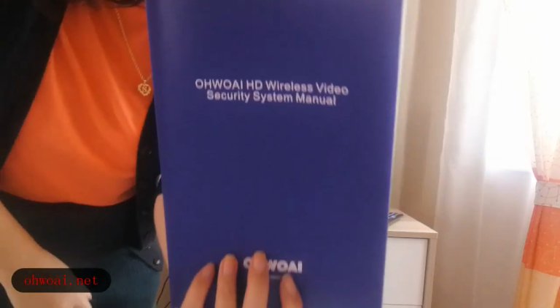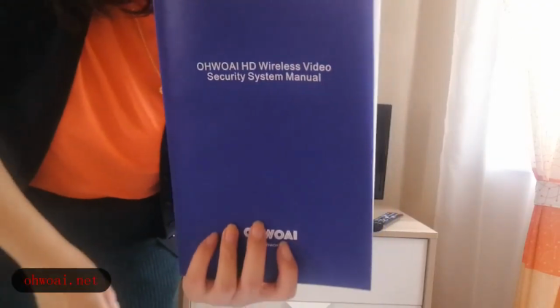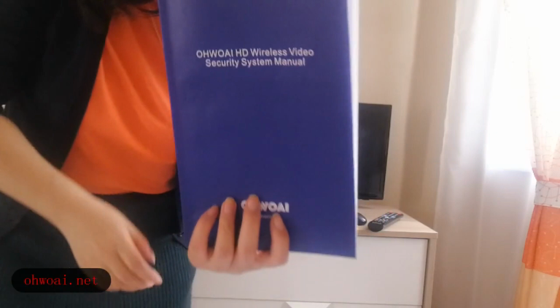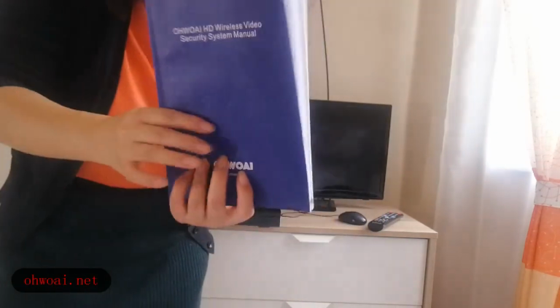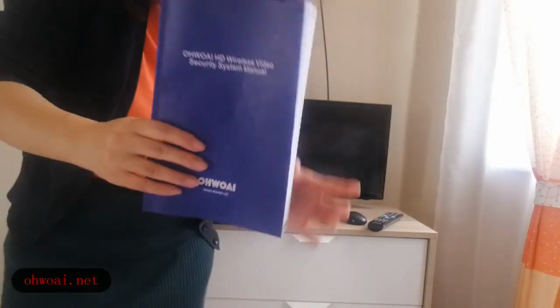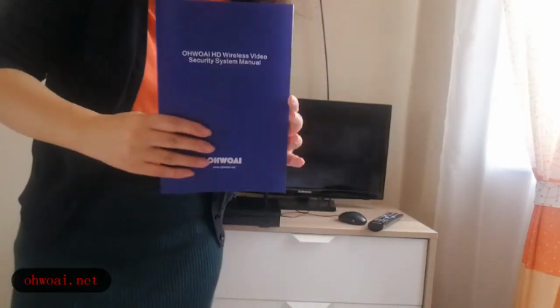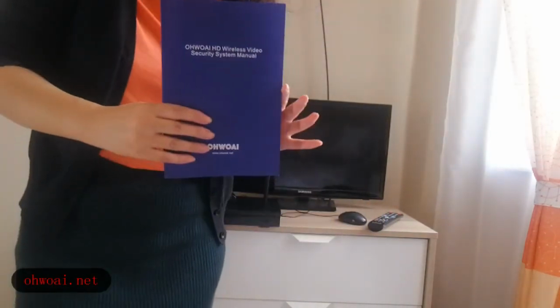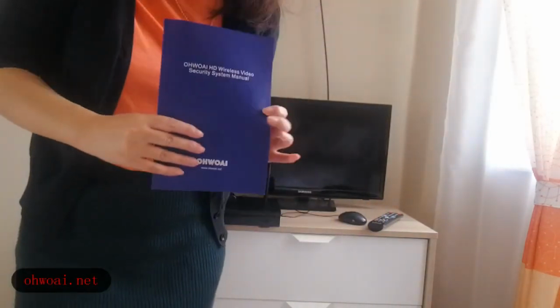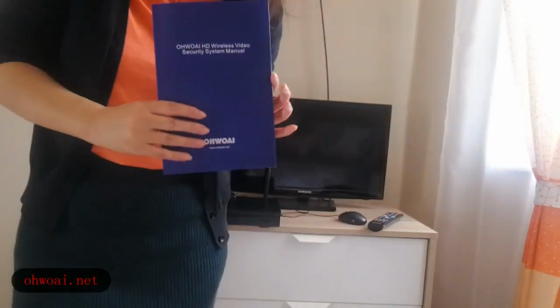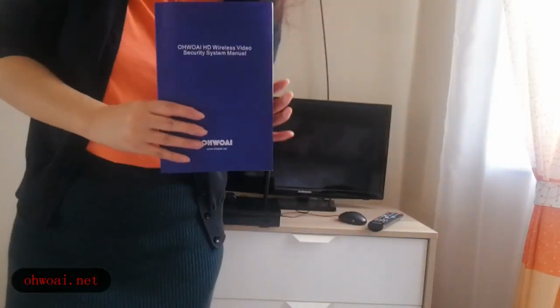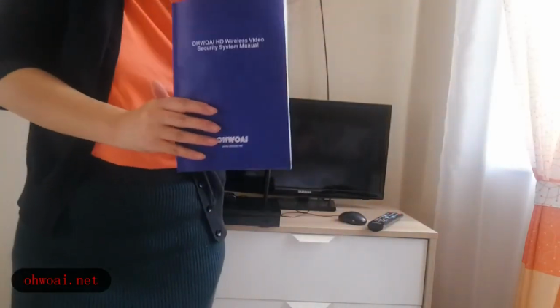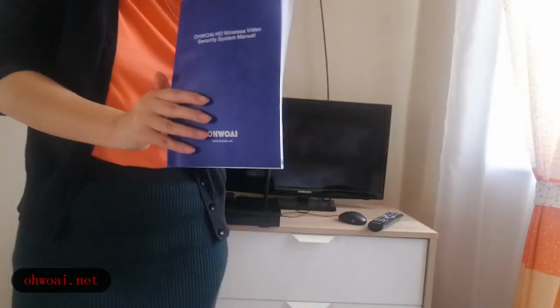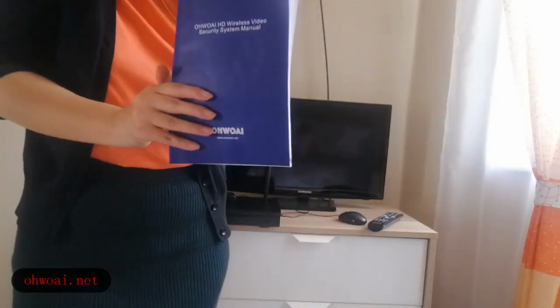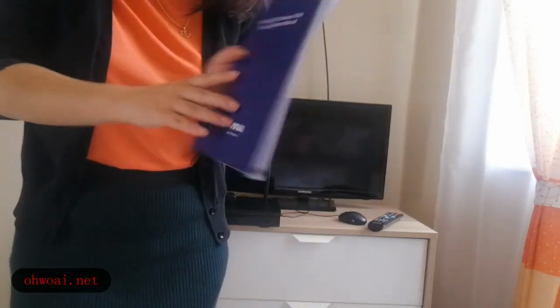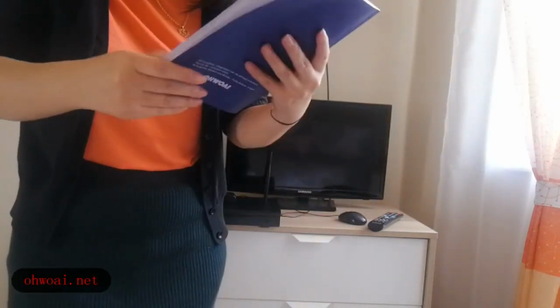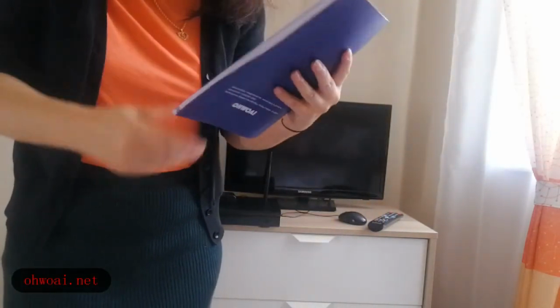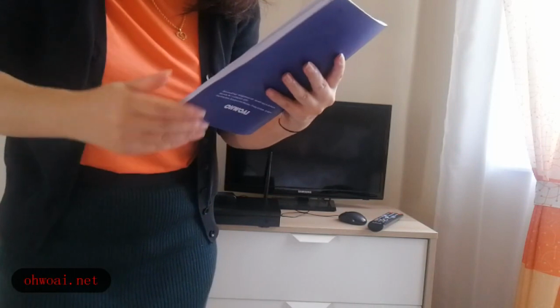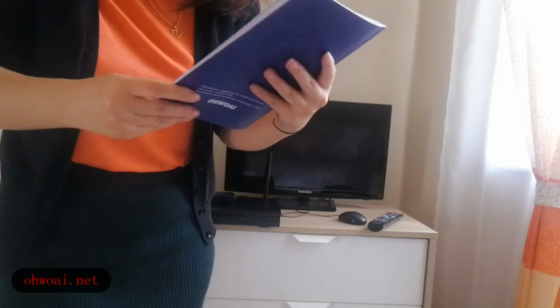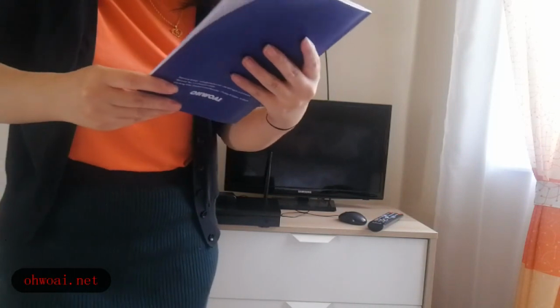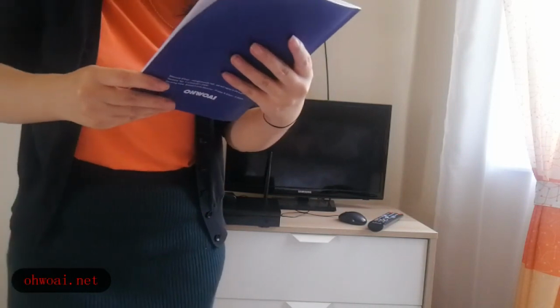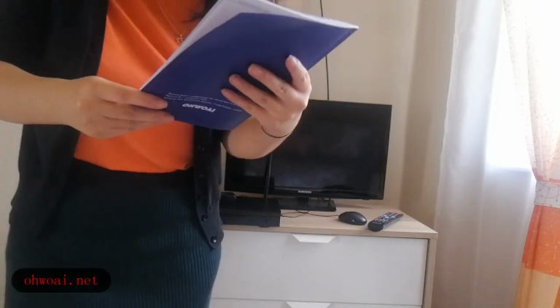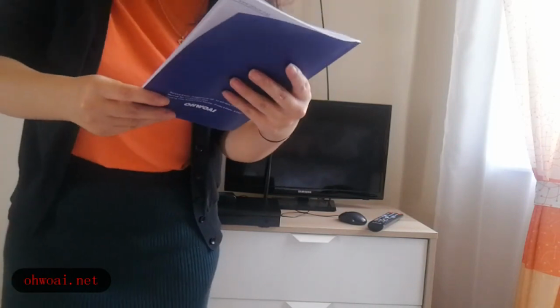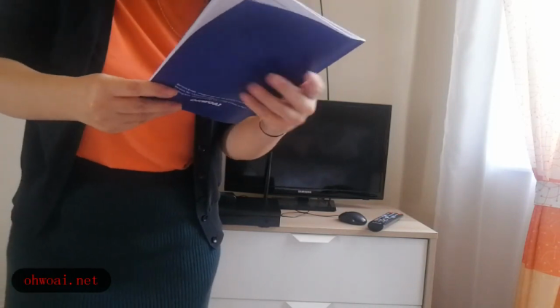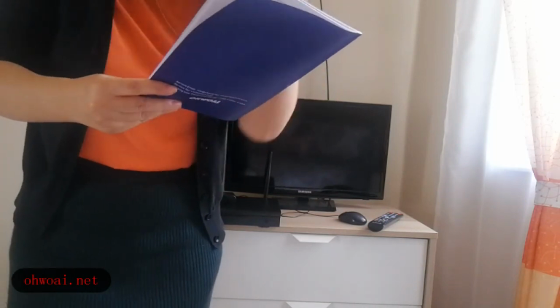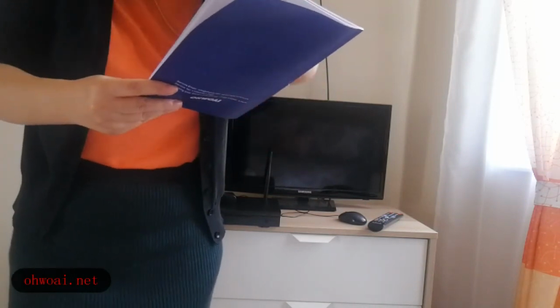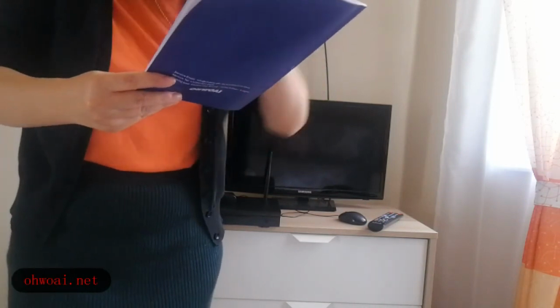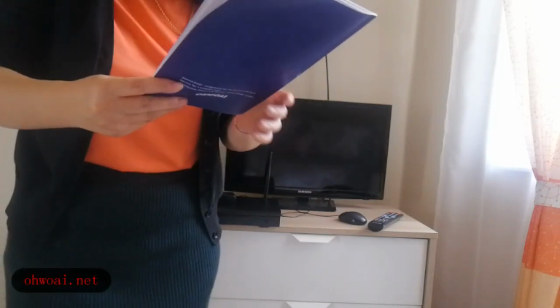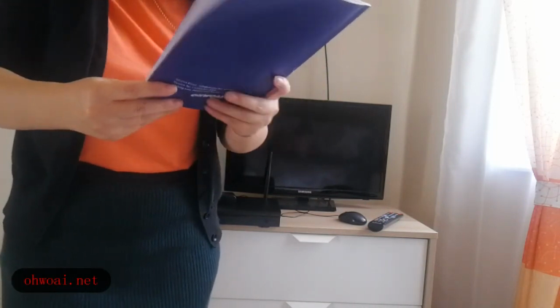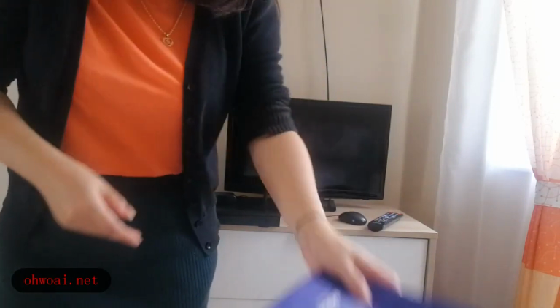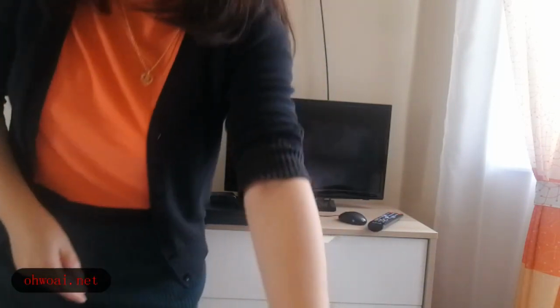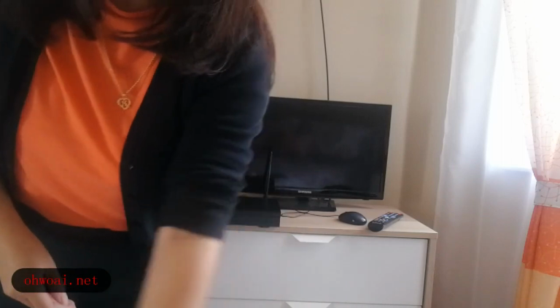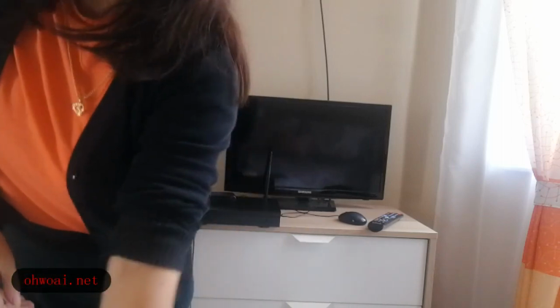Hello everyone, today I'm going to explain how to install our AVOID HD wireless video security system.